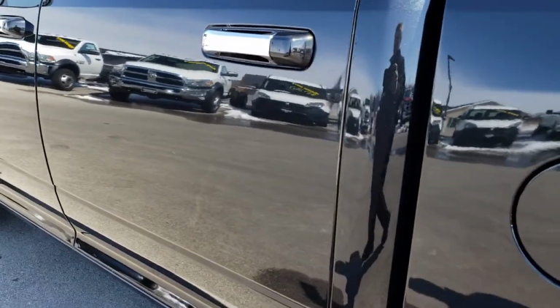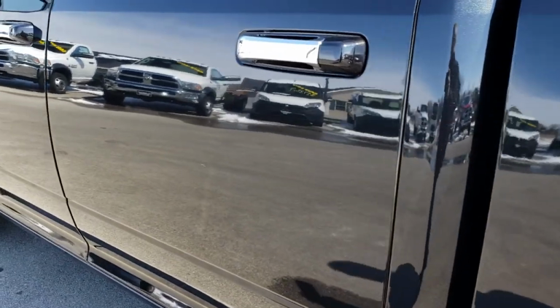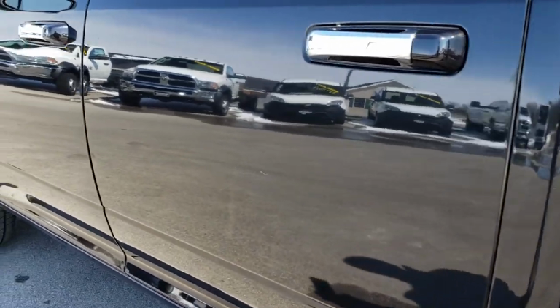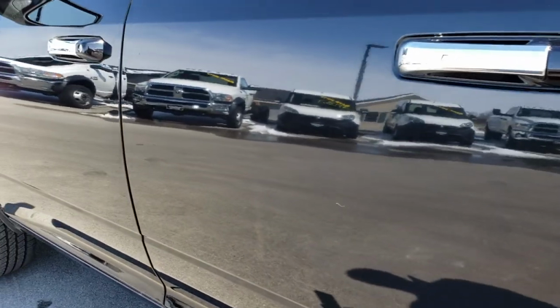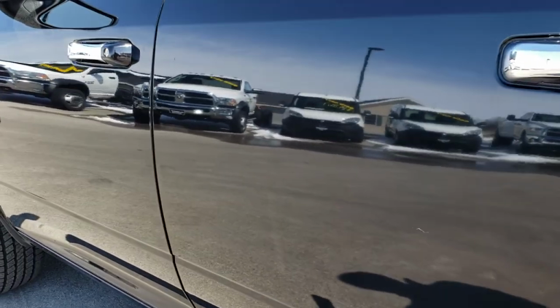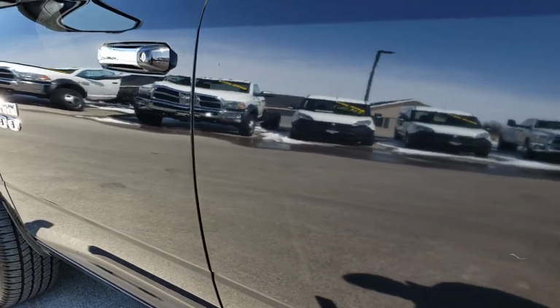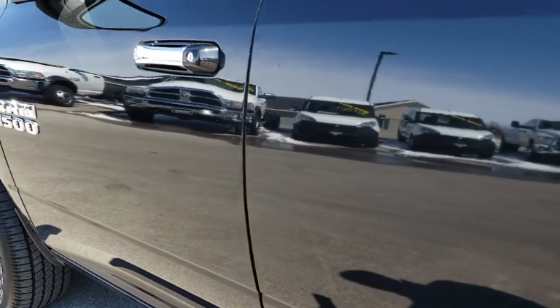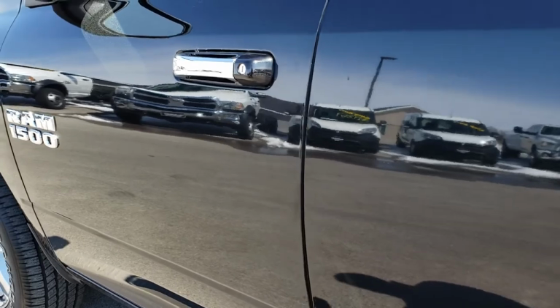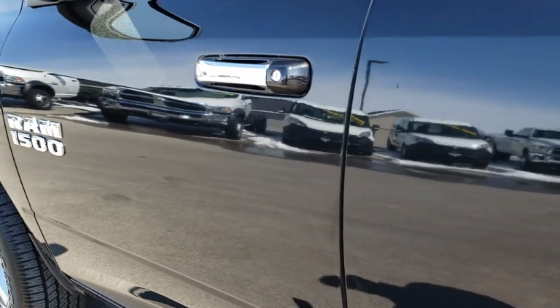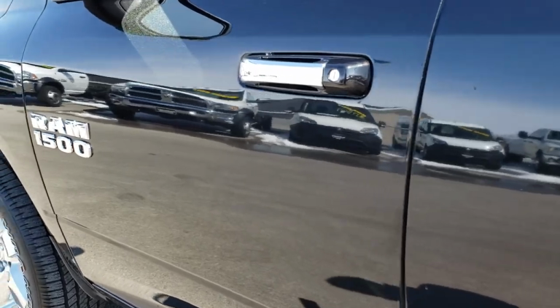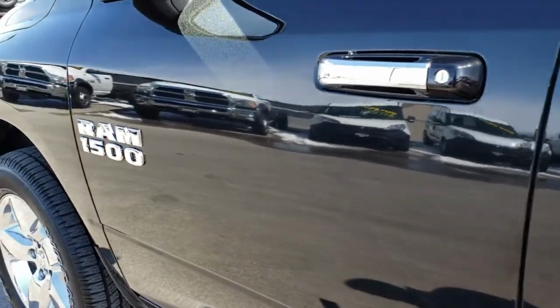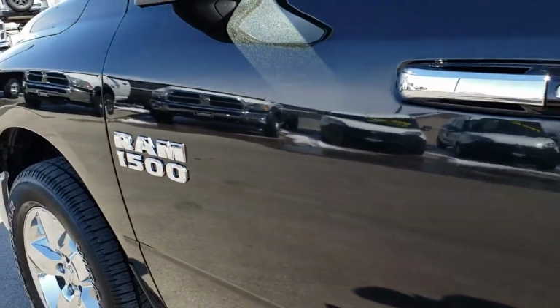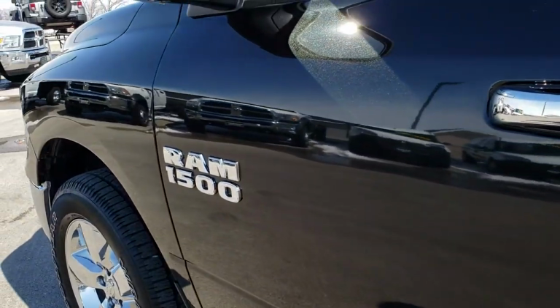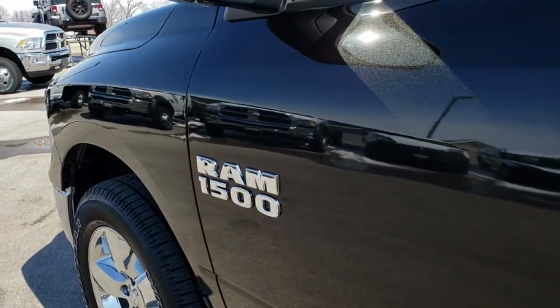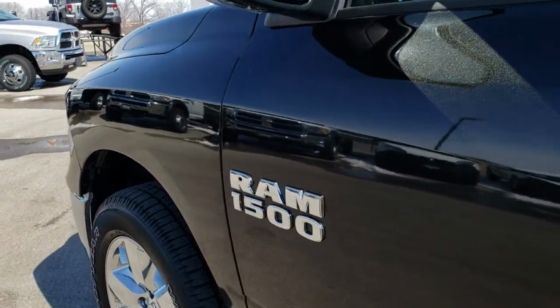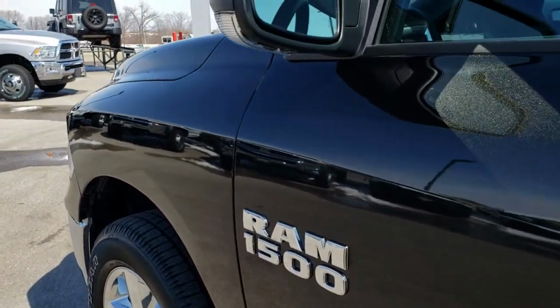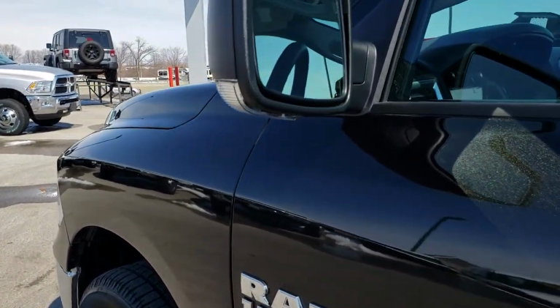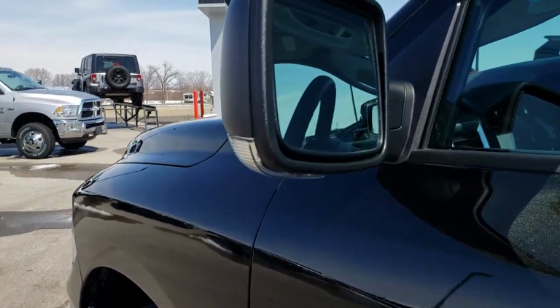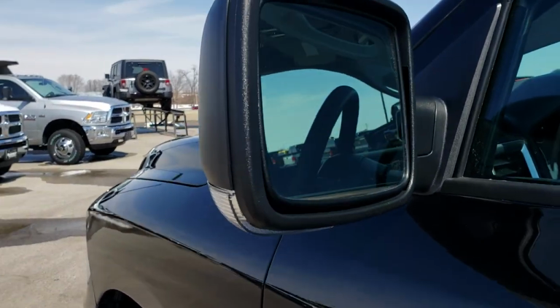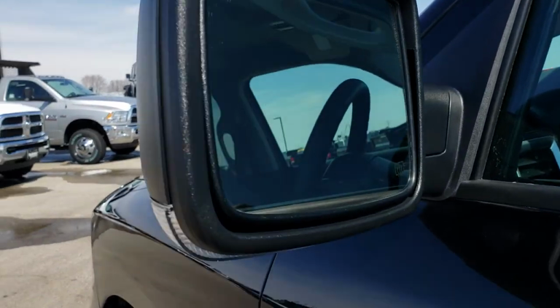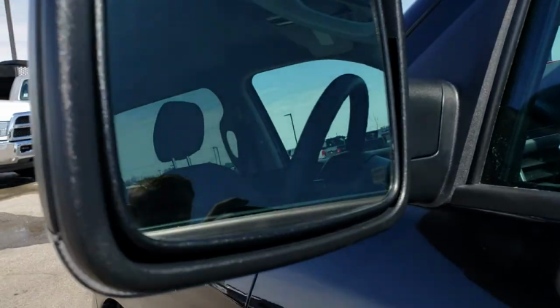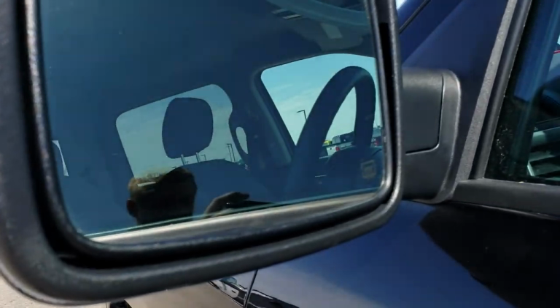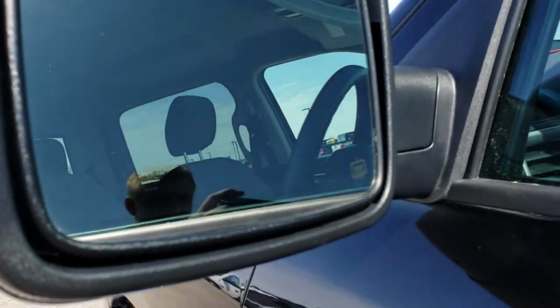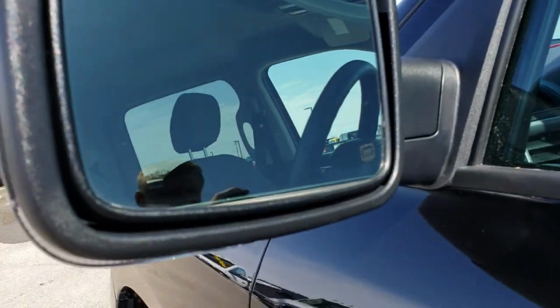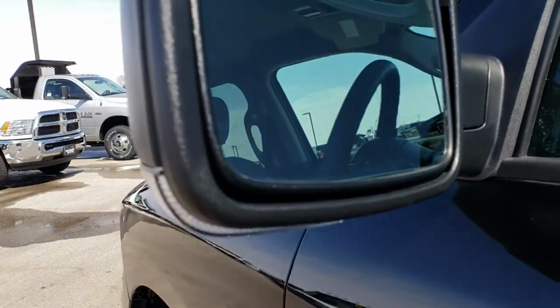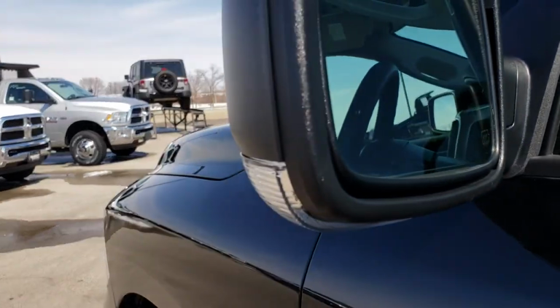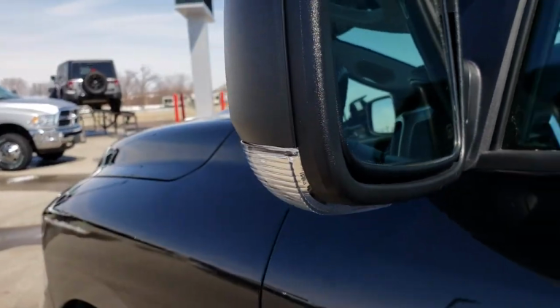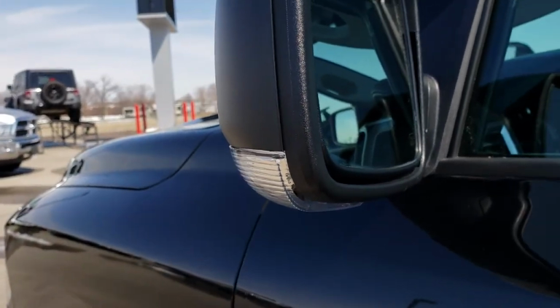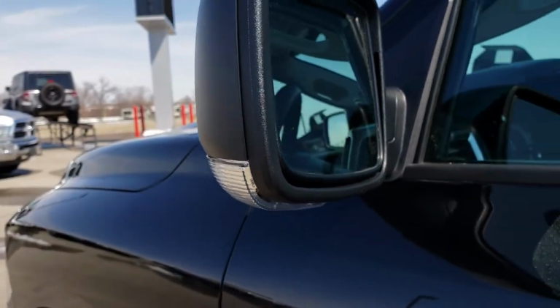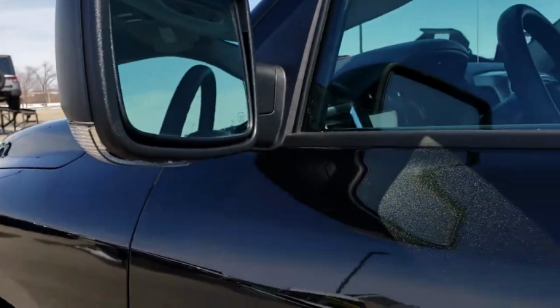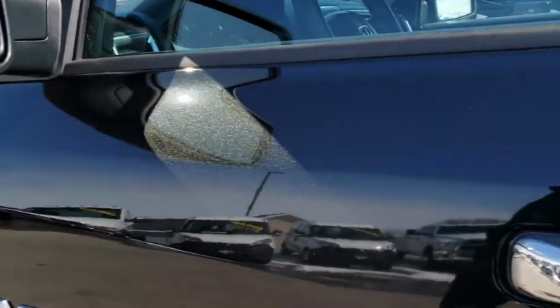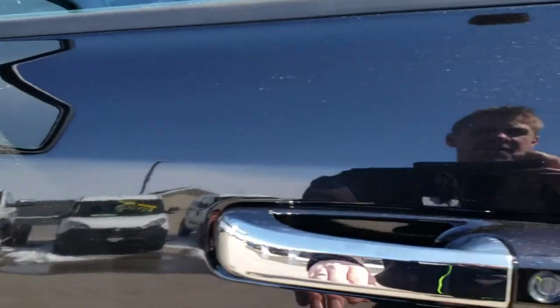I didn't see one dent or ding anywhere on this vehicle, so you can have the confidence that this one is just about perfect. Heated mirrors with built-in directional signals.